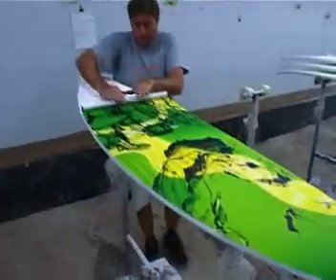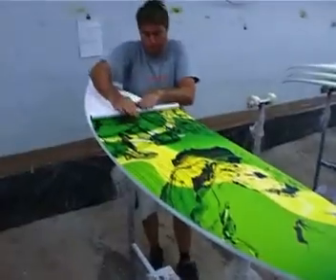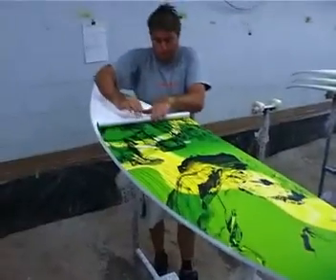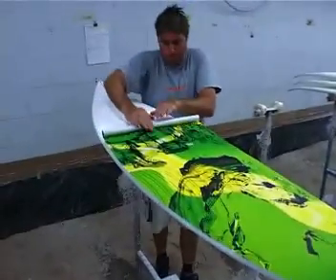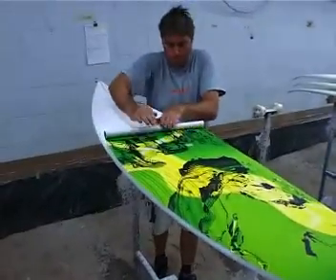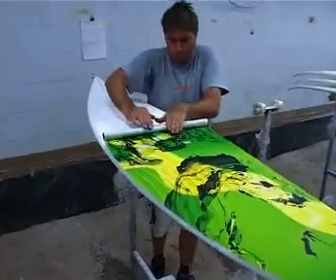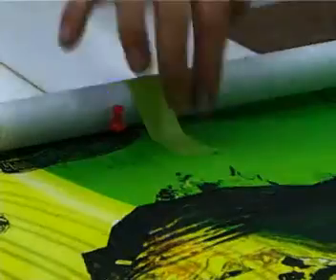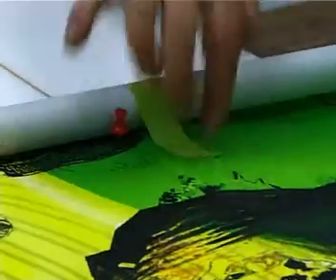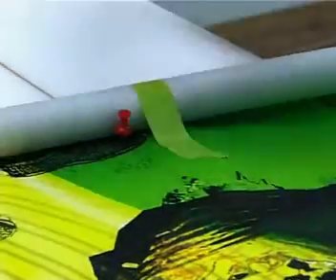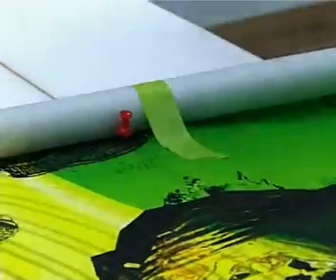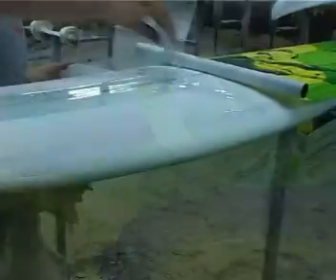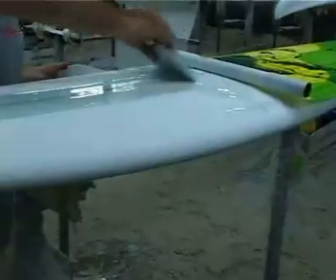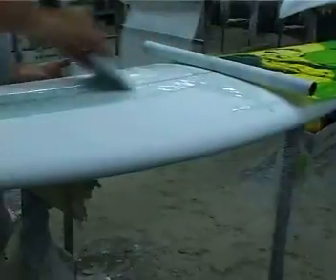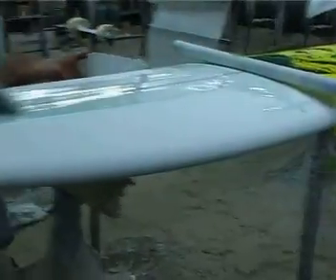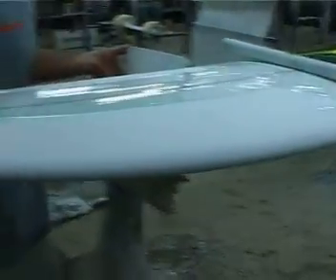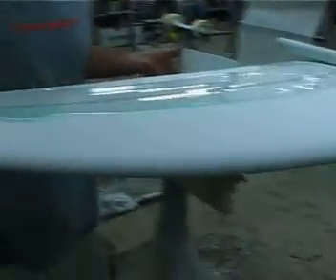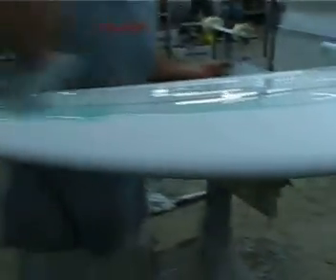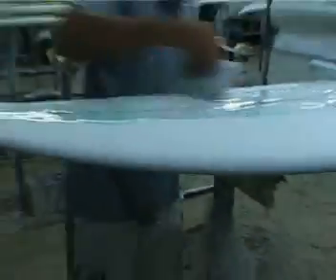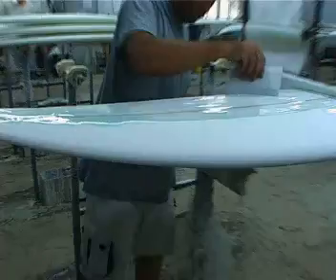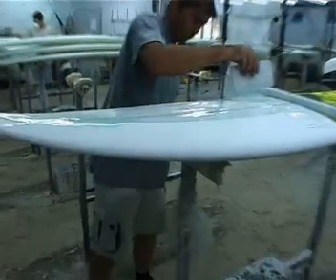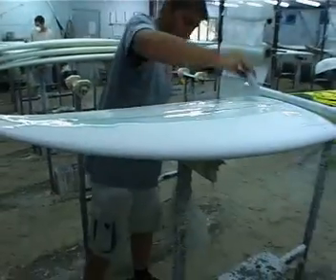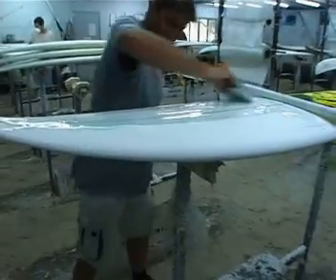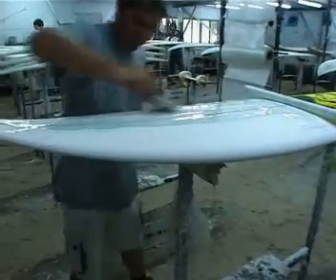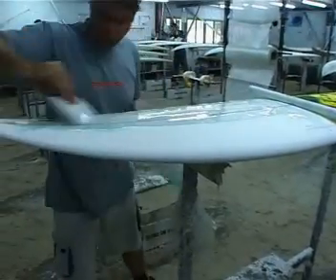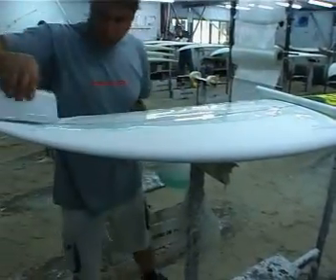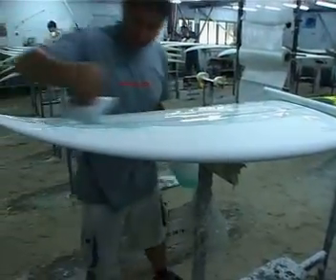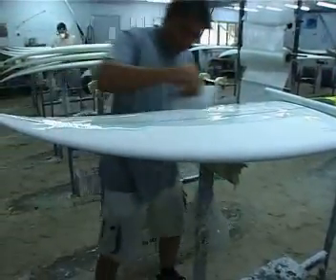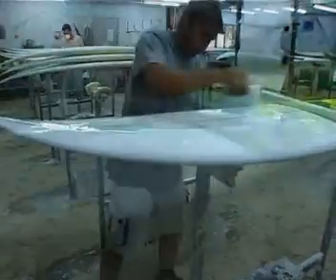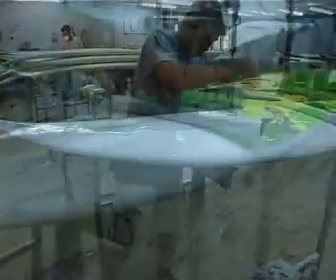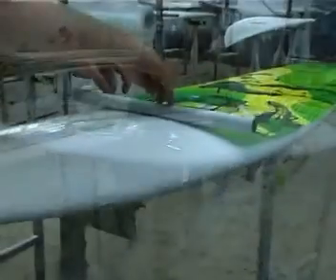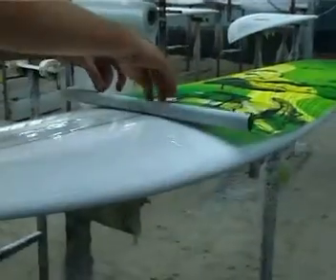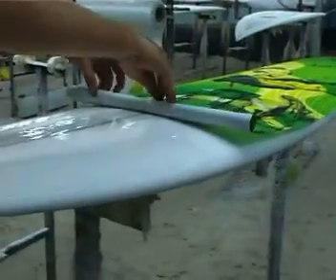Roll back to halfway and apply good covering resin. This is important so as not to get delamination in the later processes of manufacturing the surfboard.